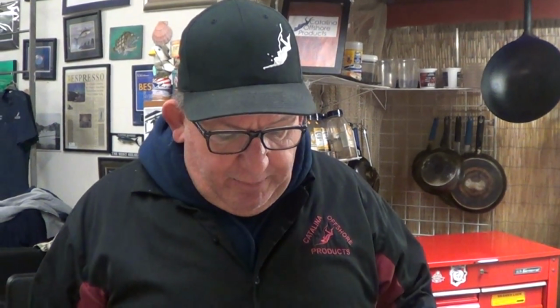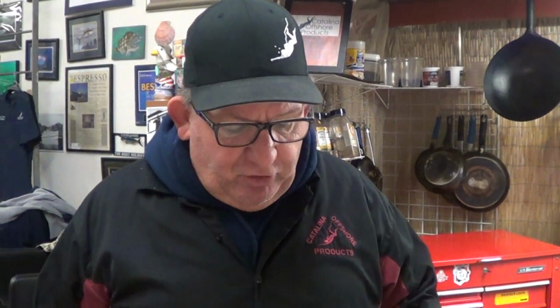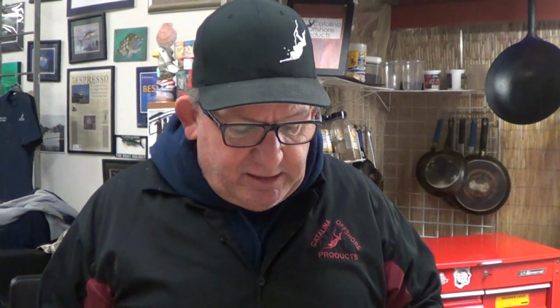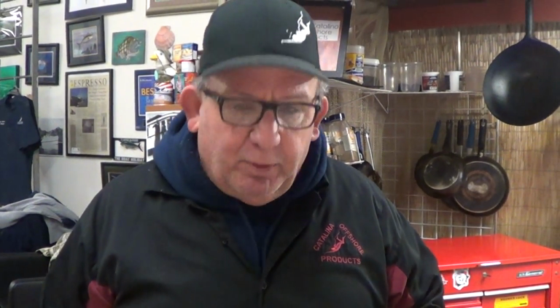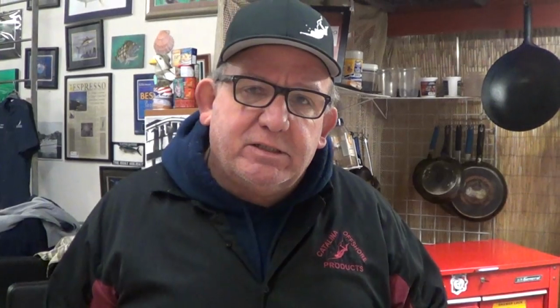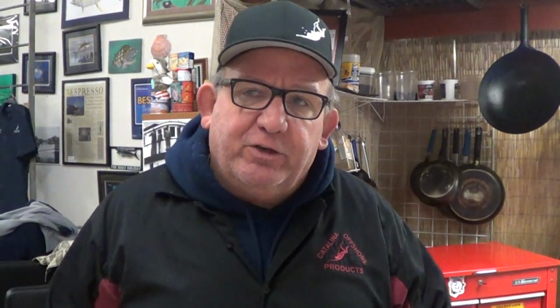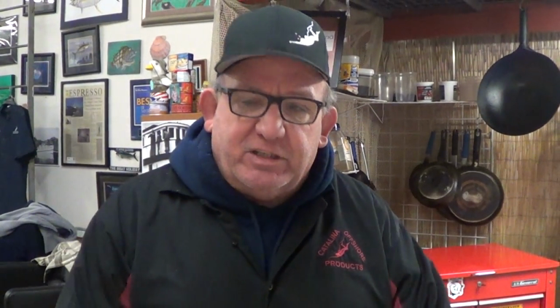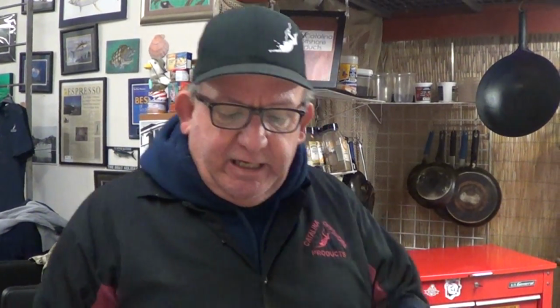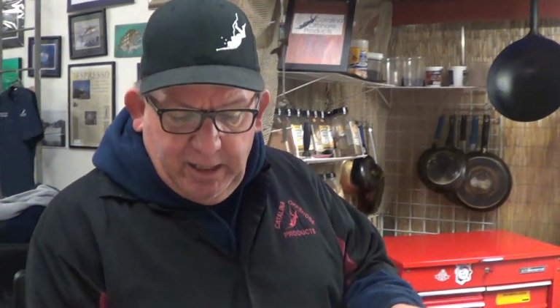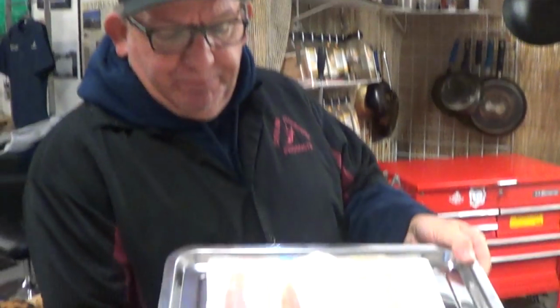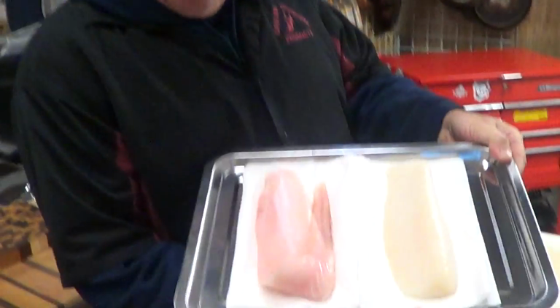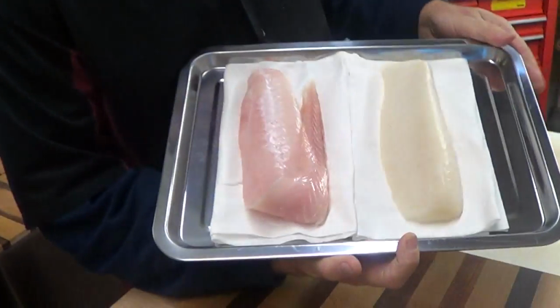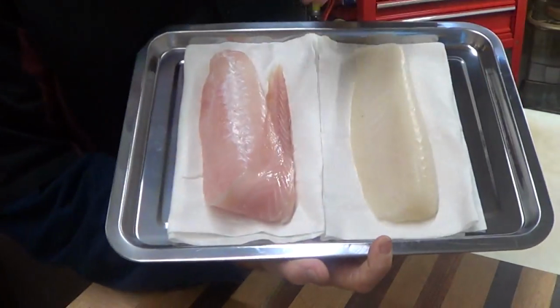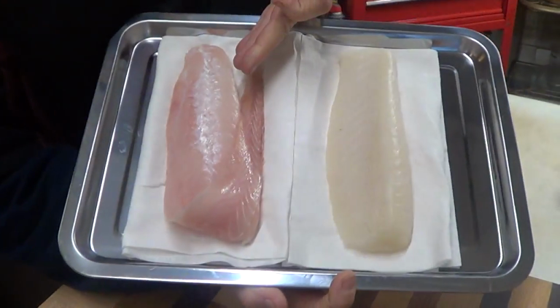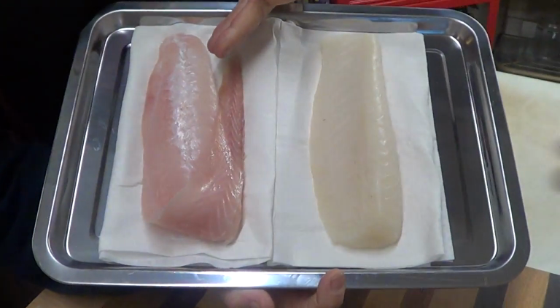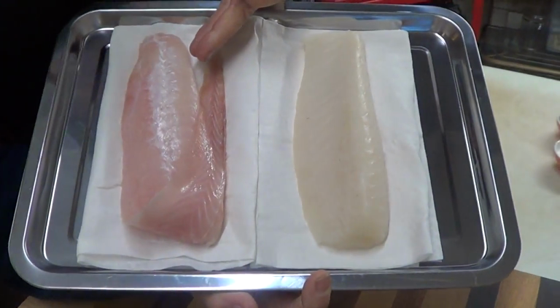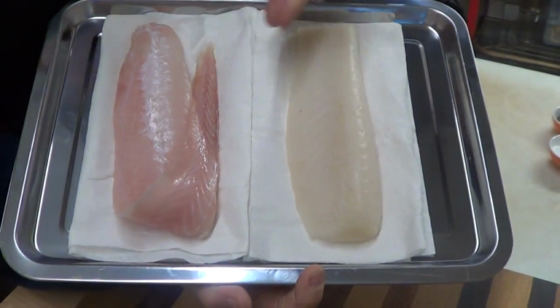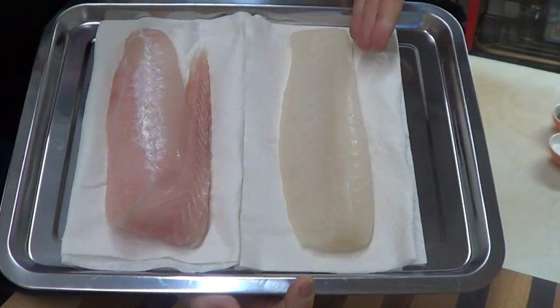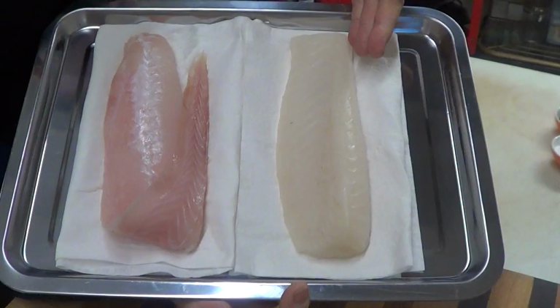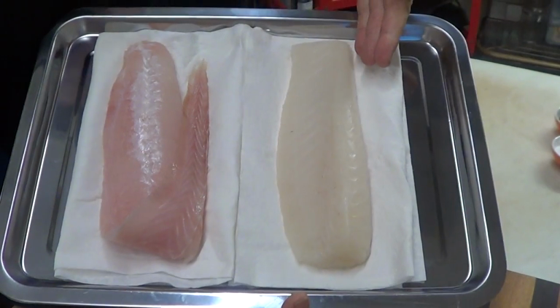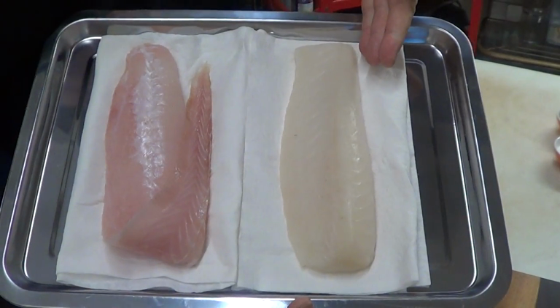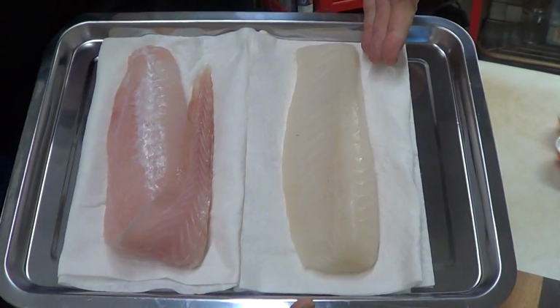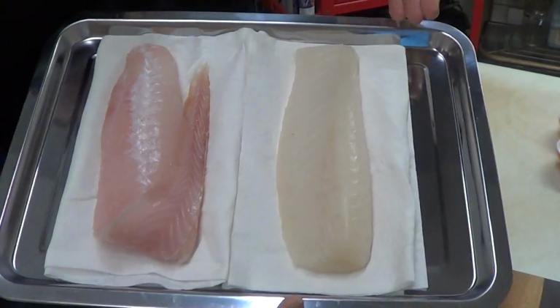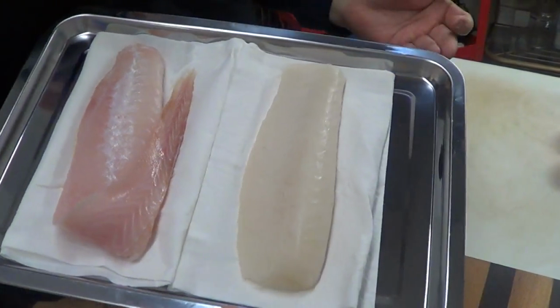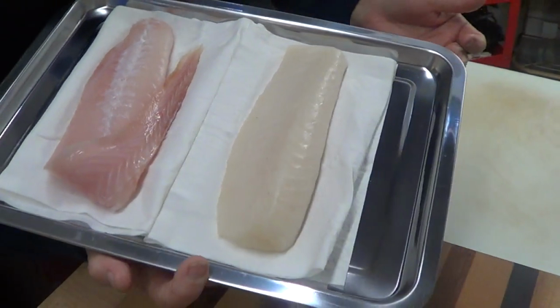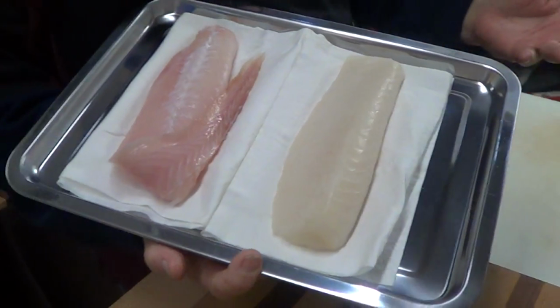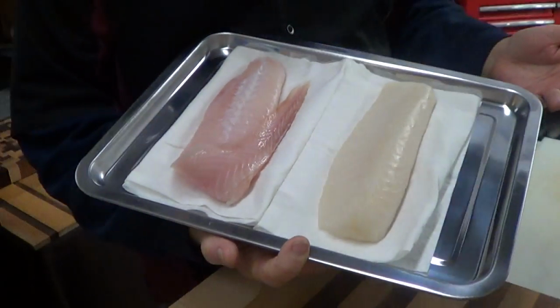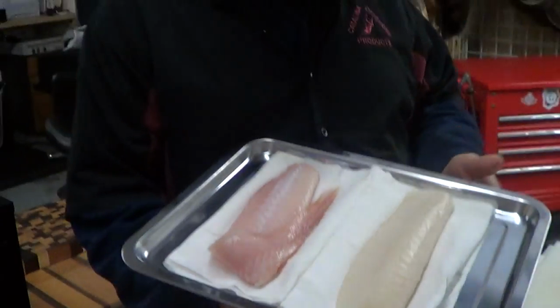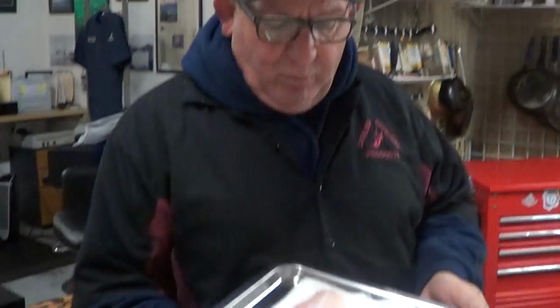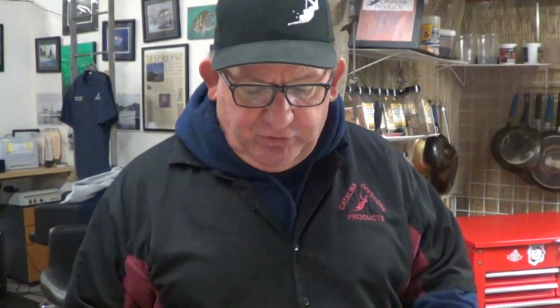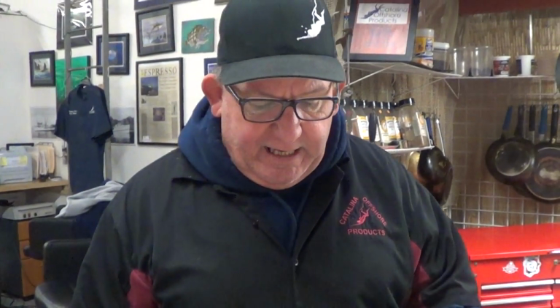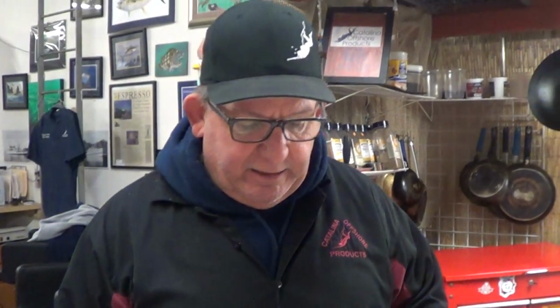So this week I'm going to showcase a couple of pieces of fish. This is King Clip, and Alaskan Cod here. You're probably wondering what we're doing with this and why we're showcasing it.